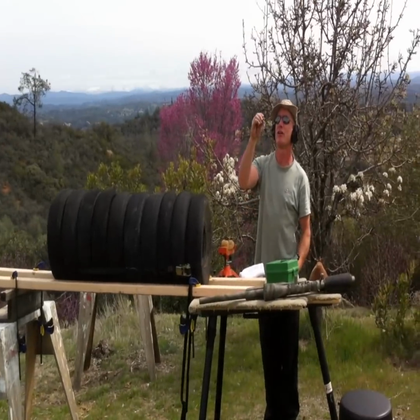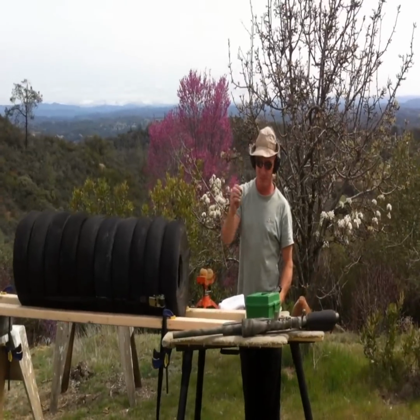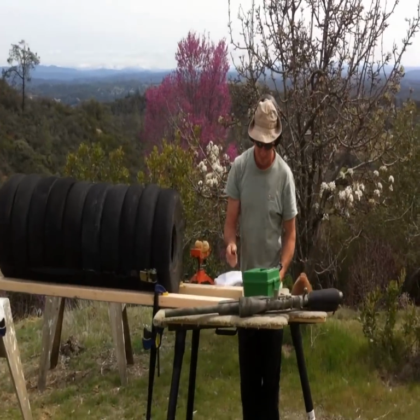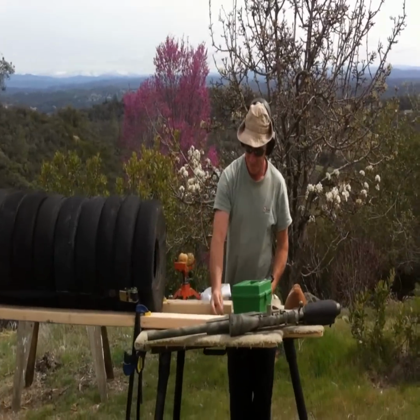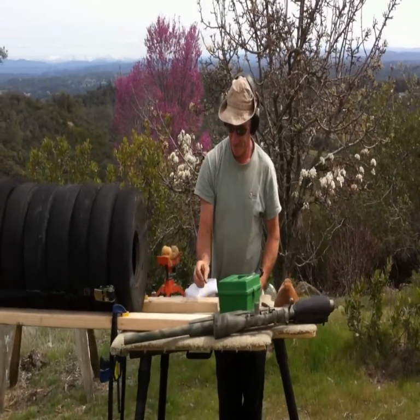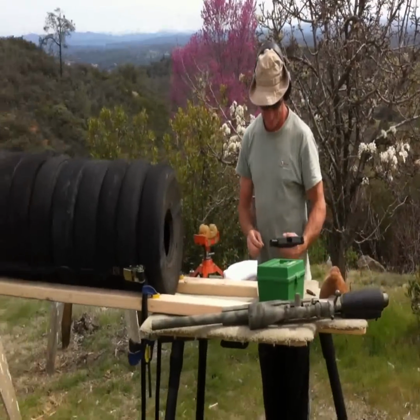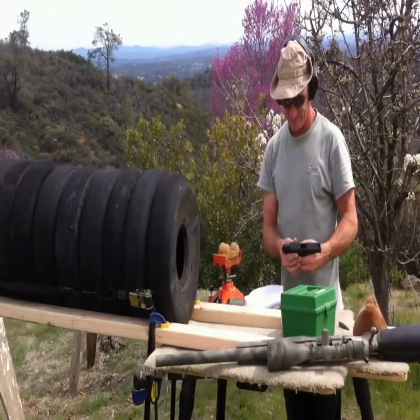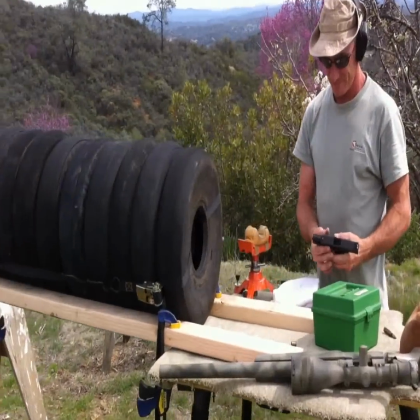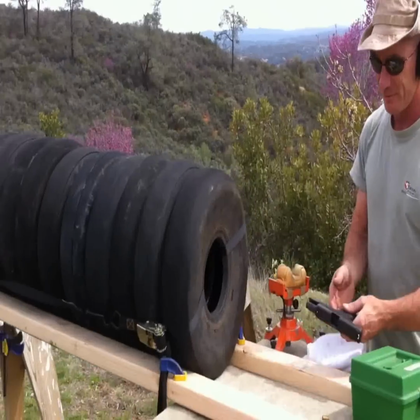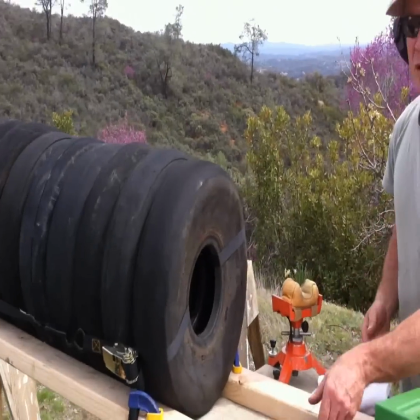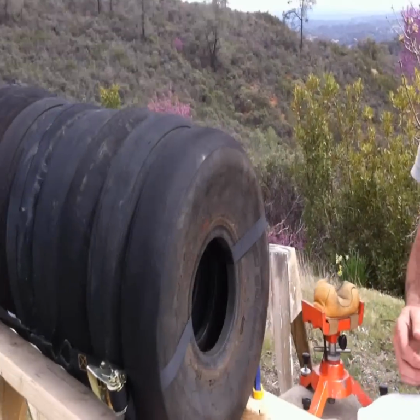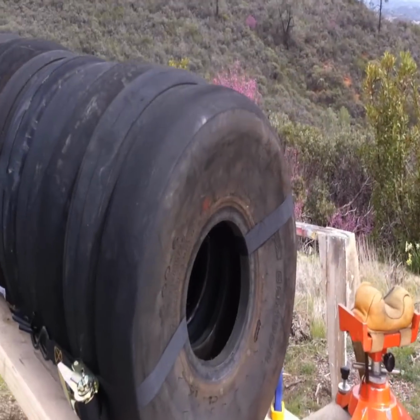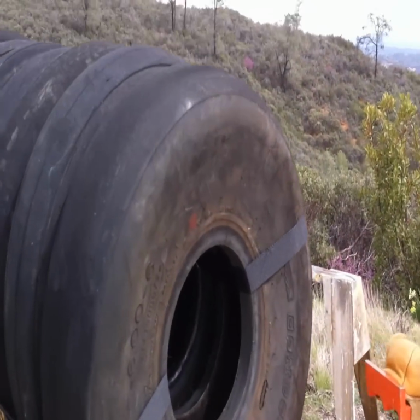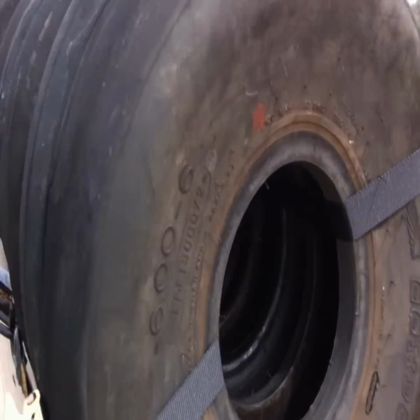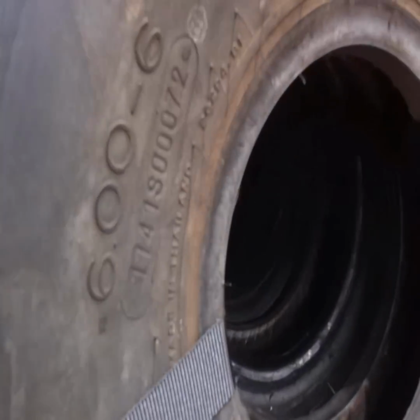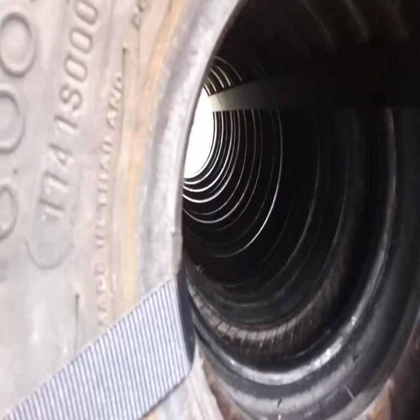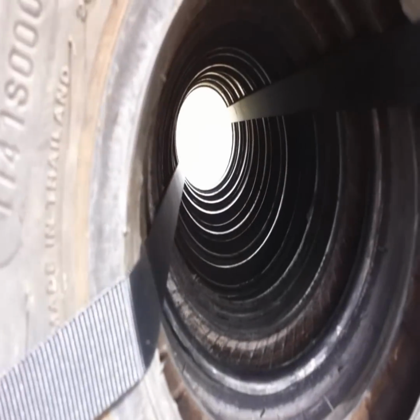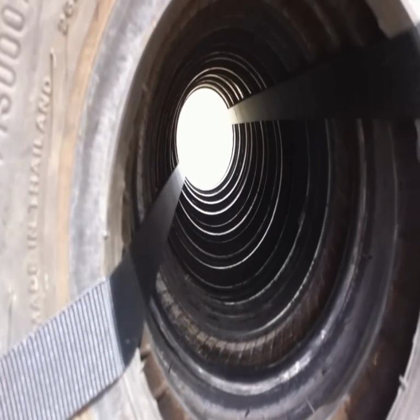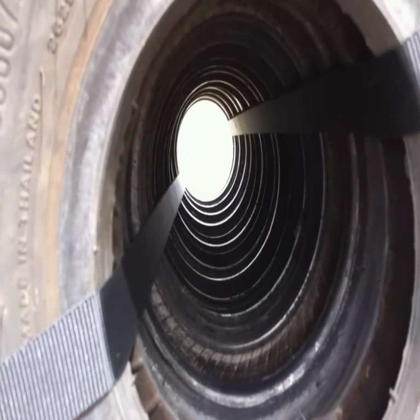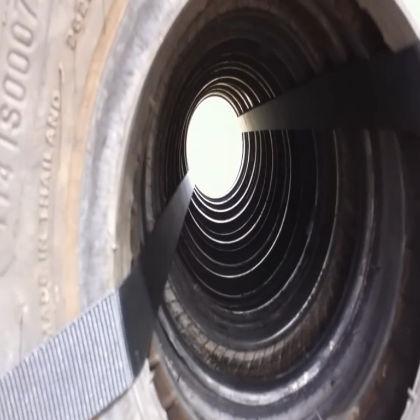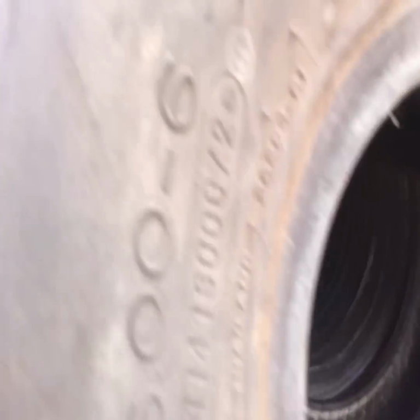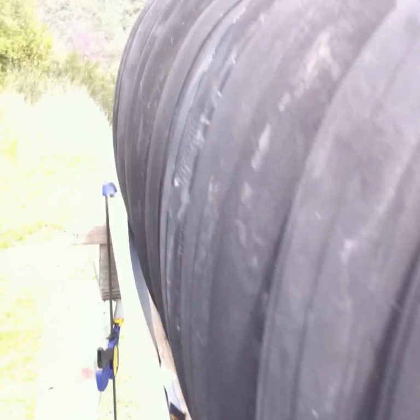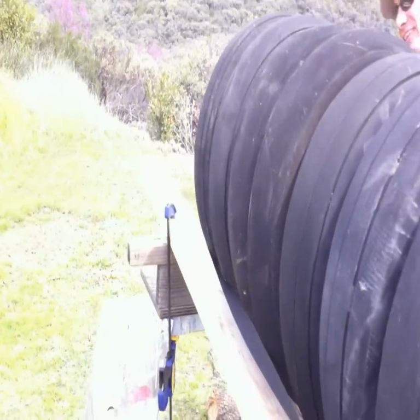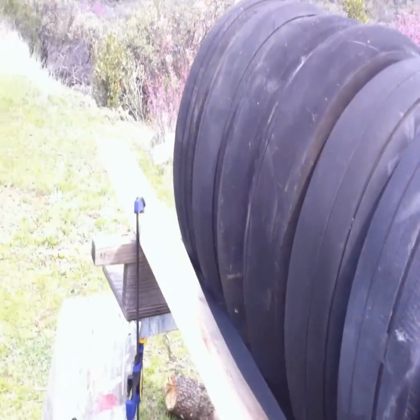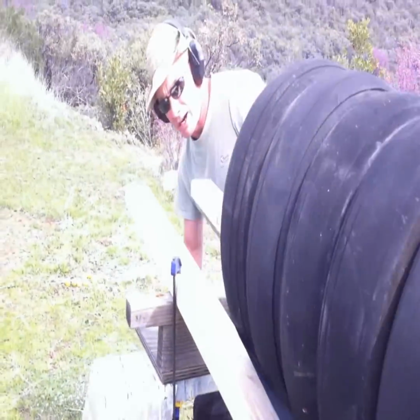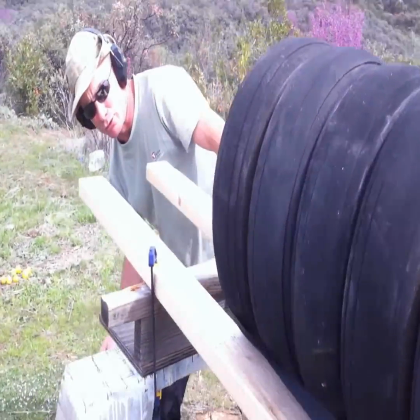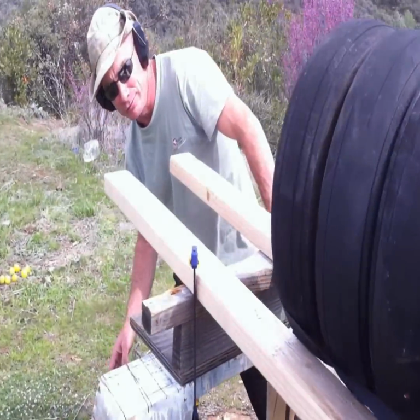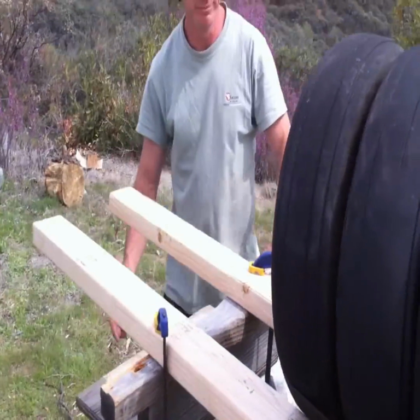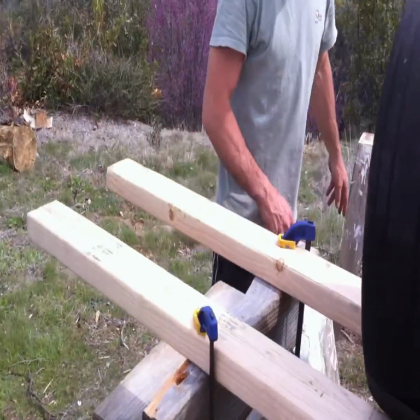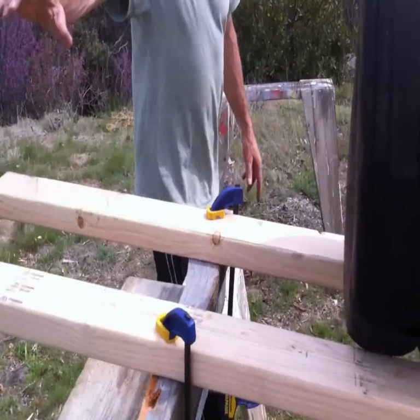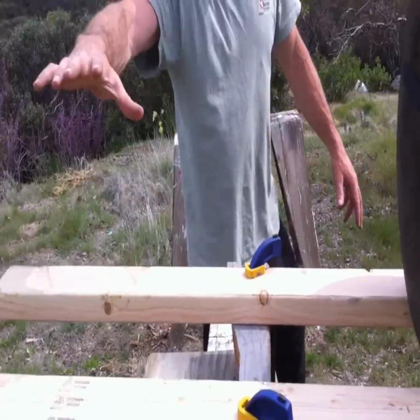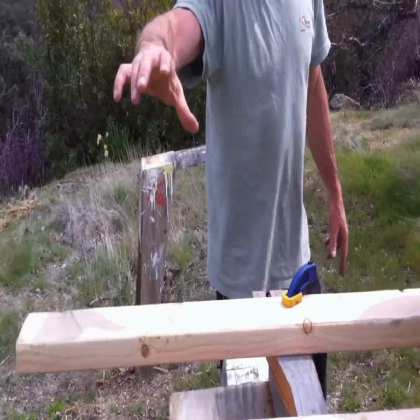That caught the cartridge. What we'll be doing is for rifle and pistol both - on the other side here, way down here, we're going to have the chronograph sitting about here.